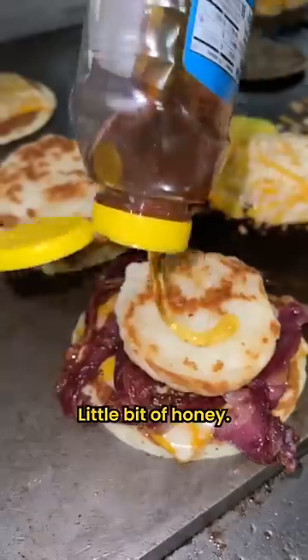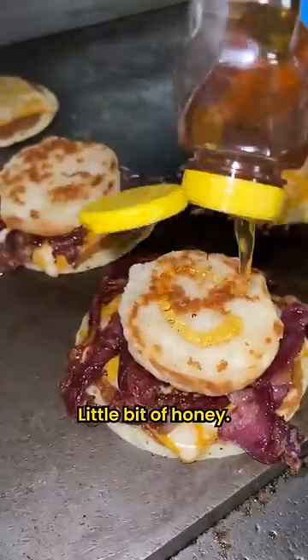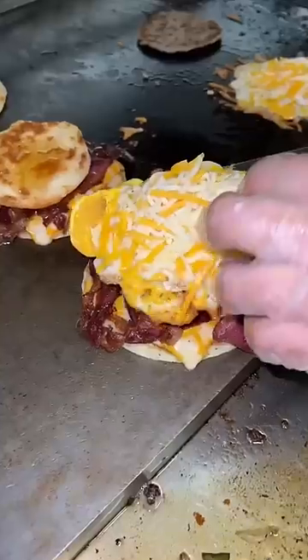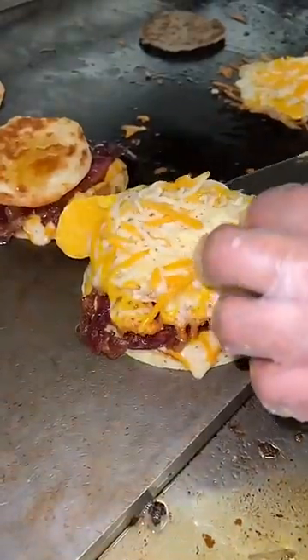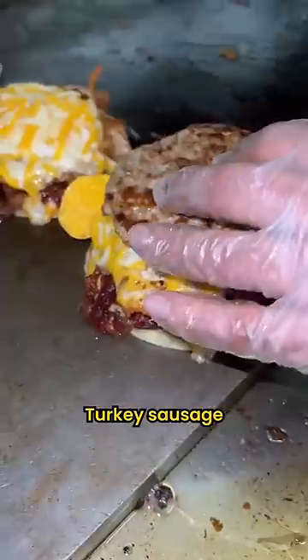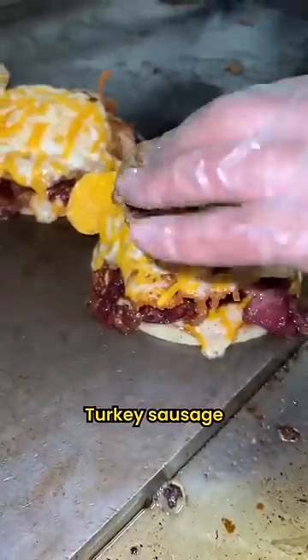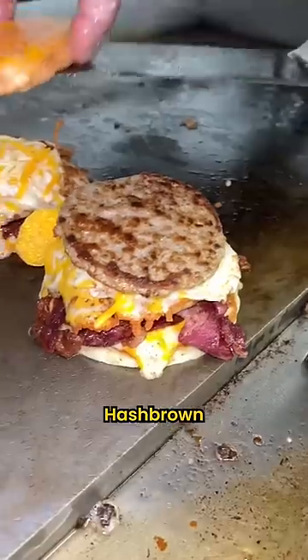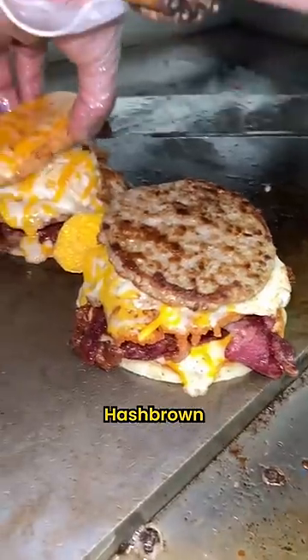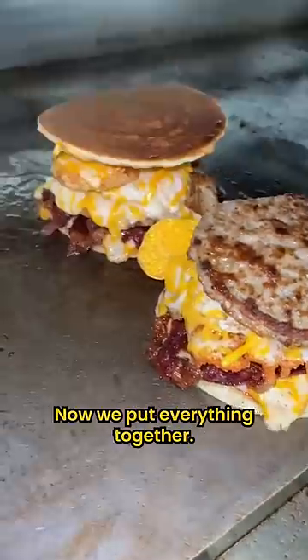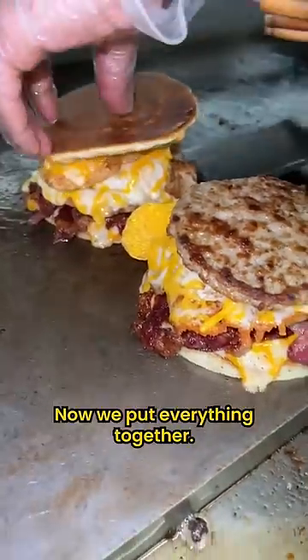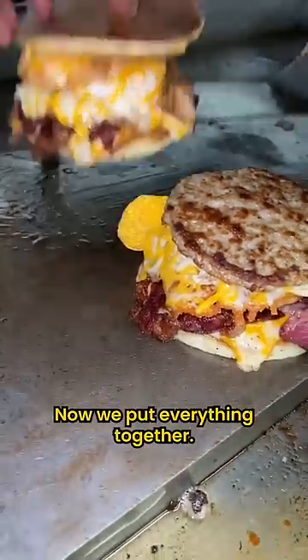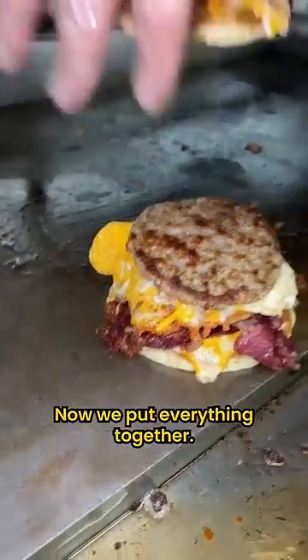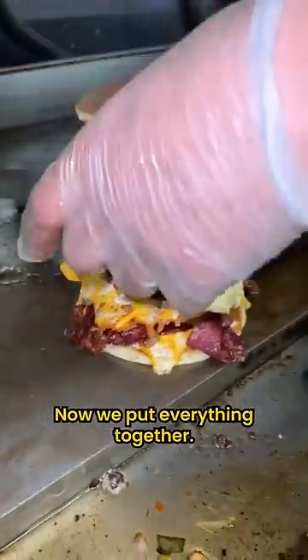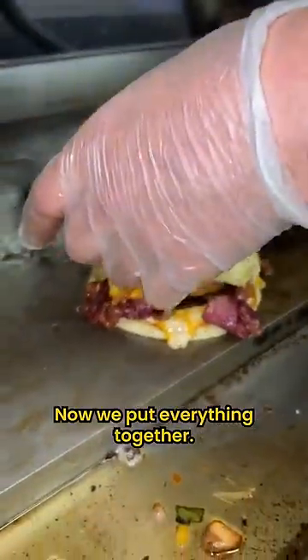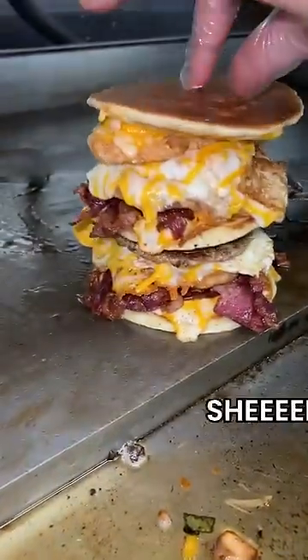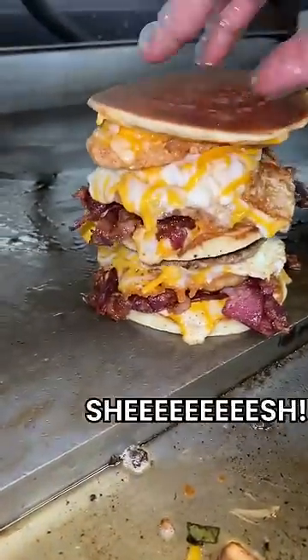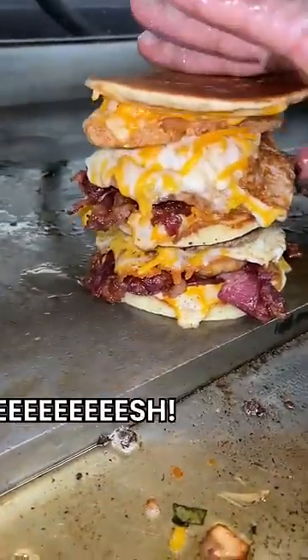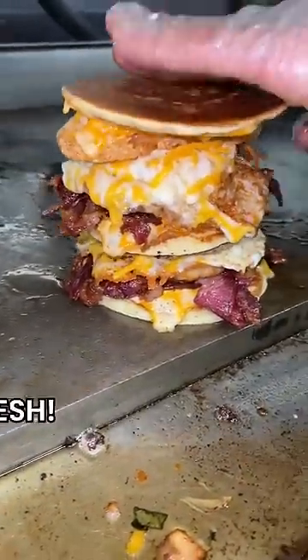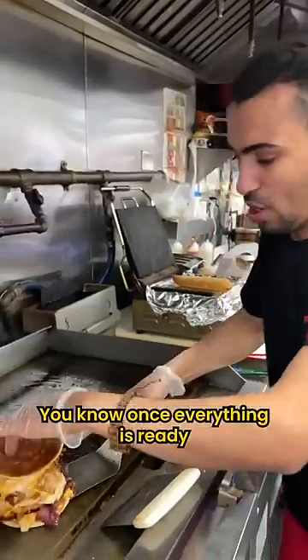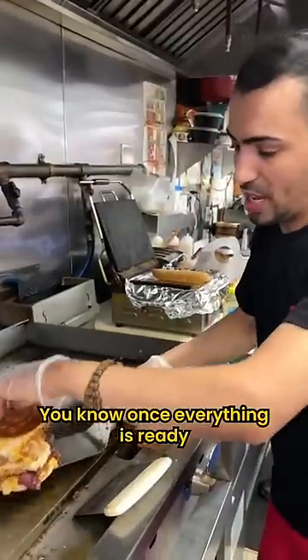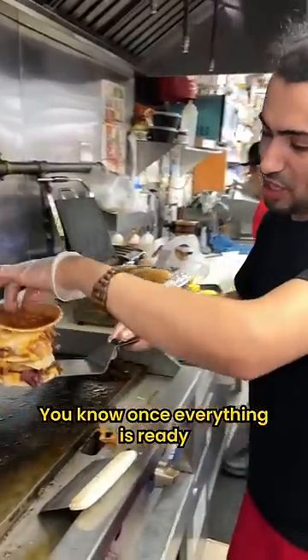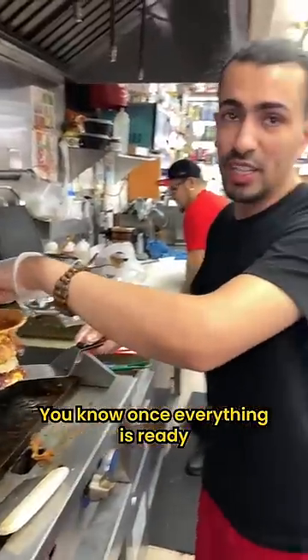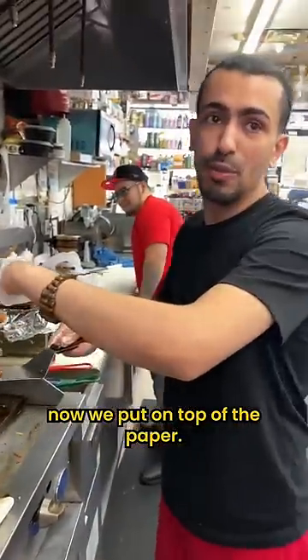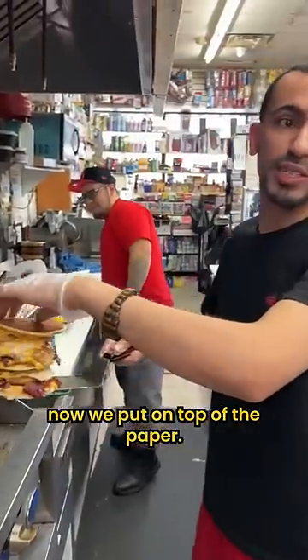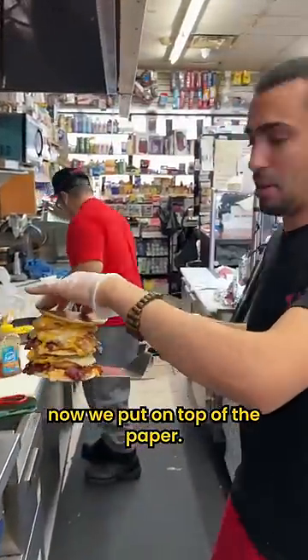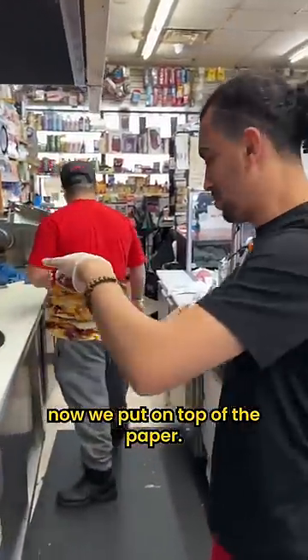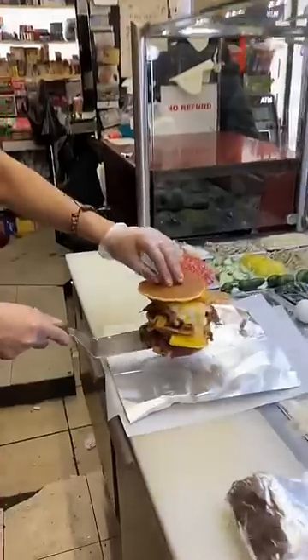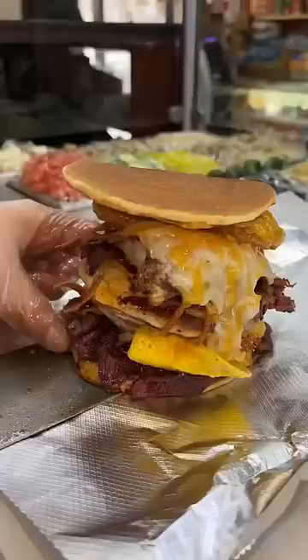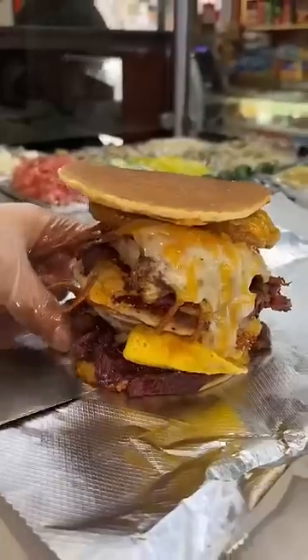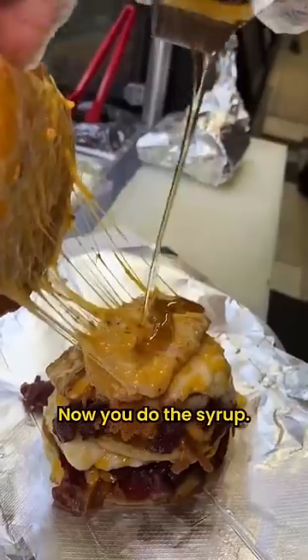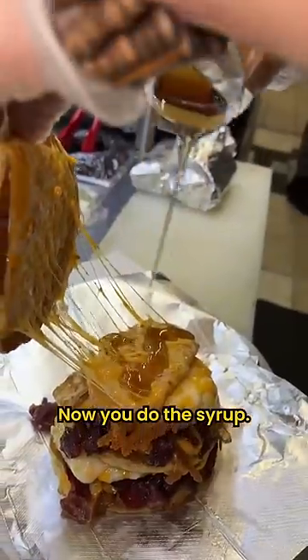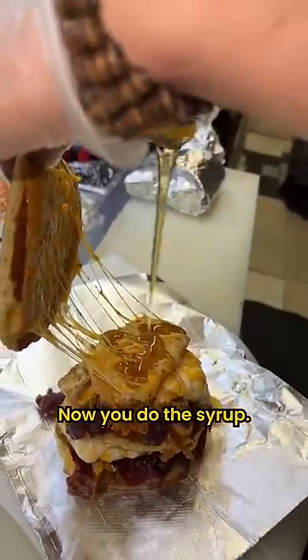Little bit of honey. Turkey sausage, hash brown — now we pour everything together. You know, once everything is ready, now we put it on top of the paper. Now you do the syrup.